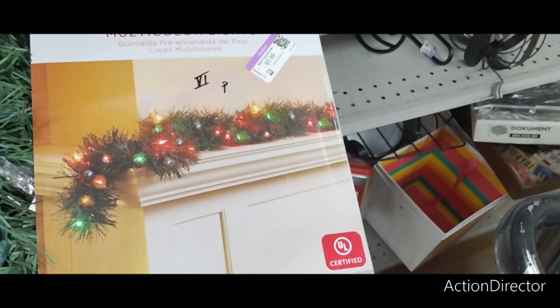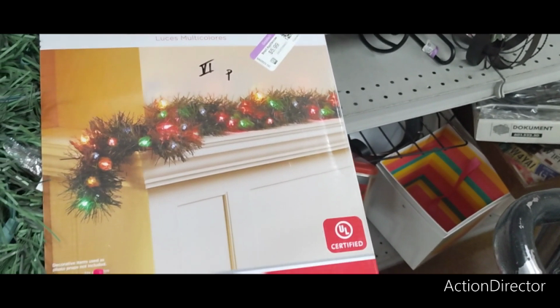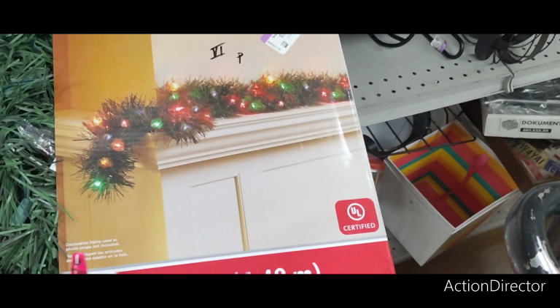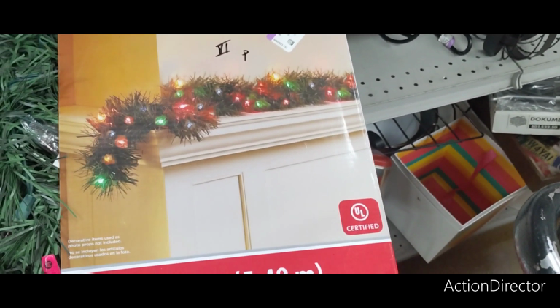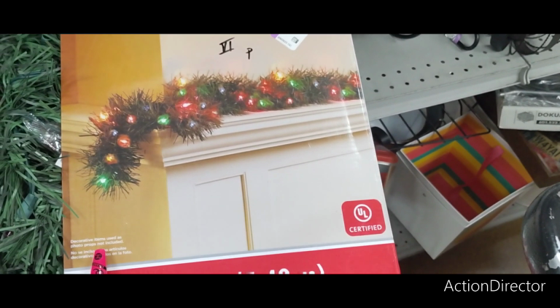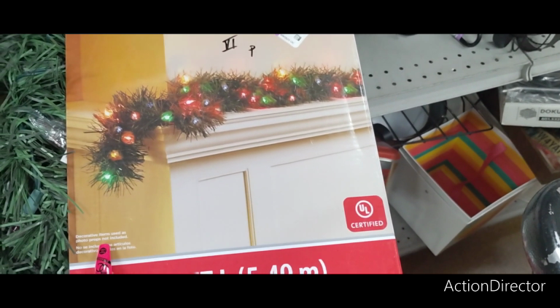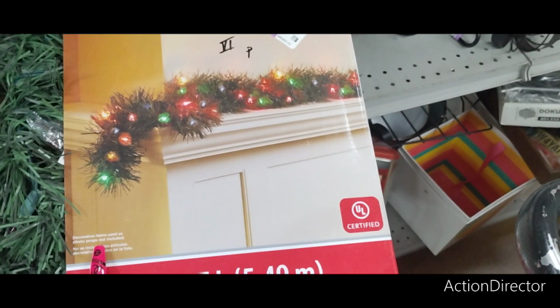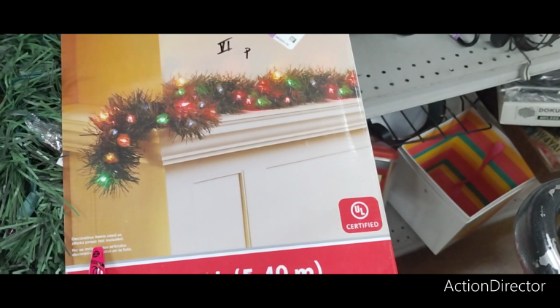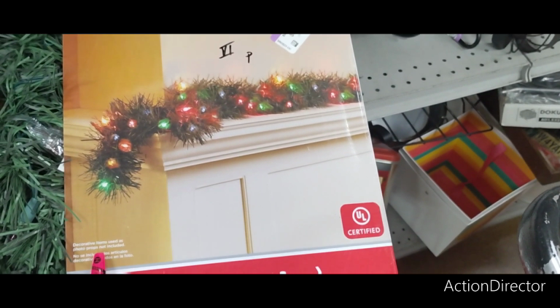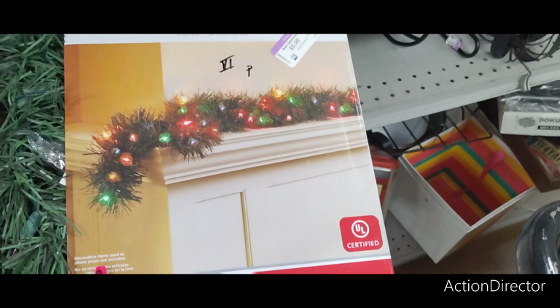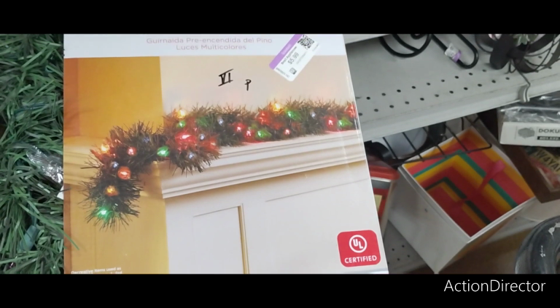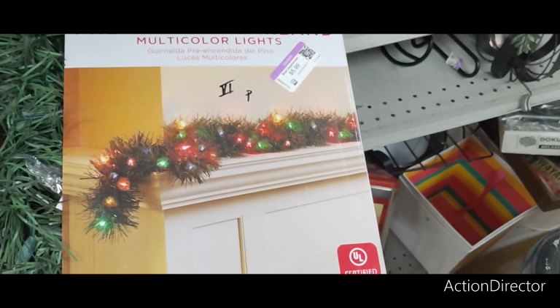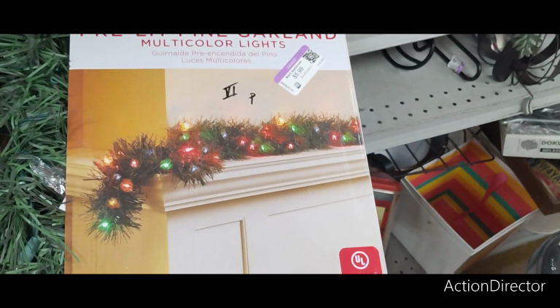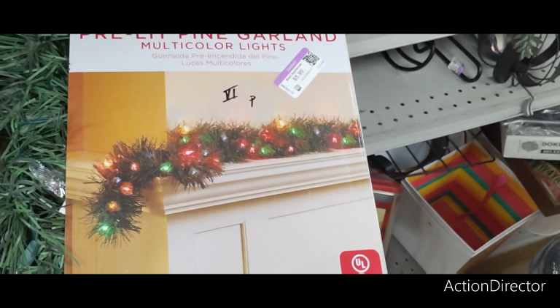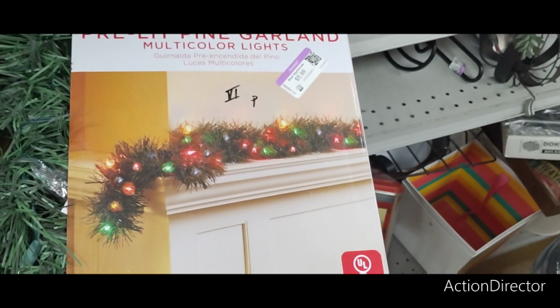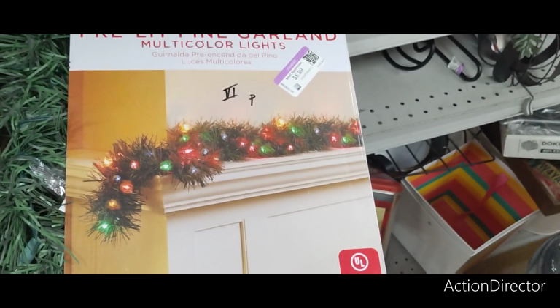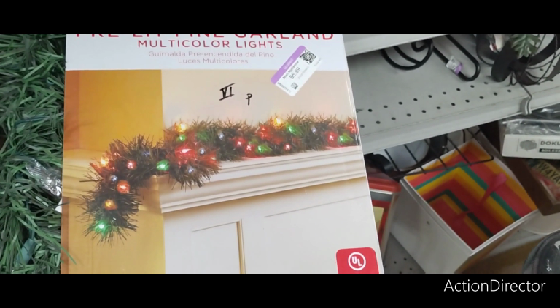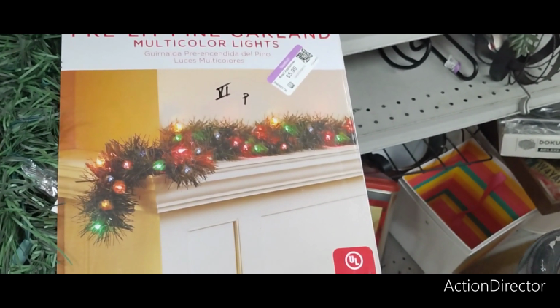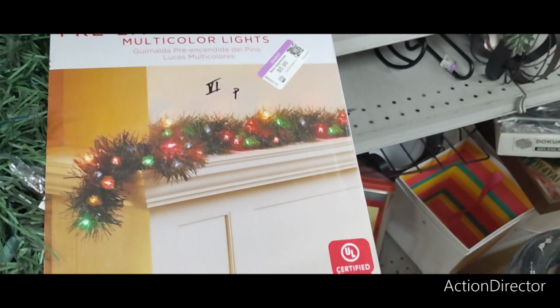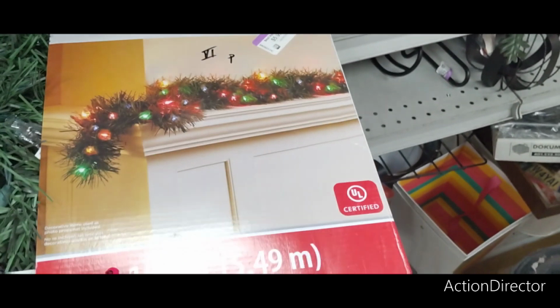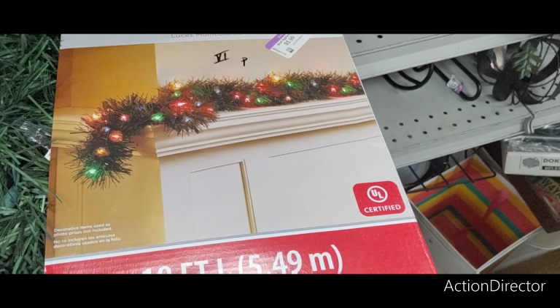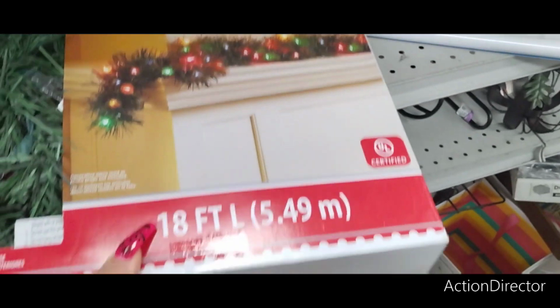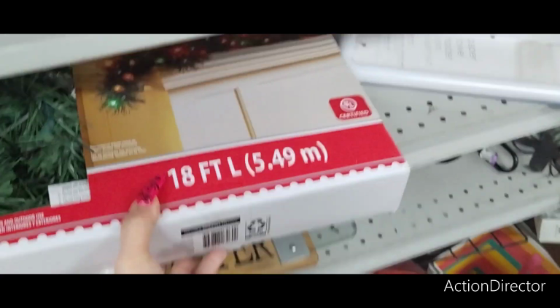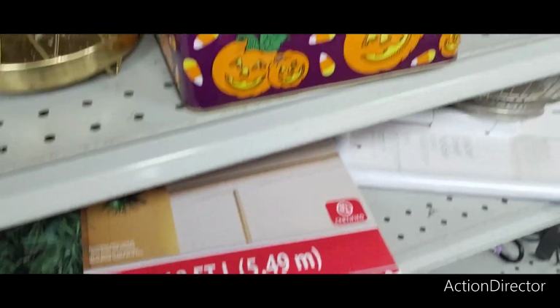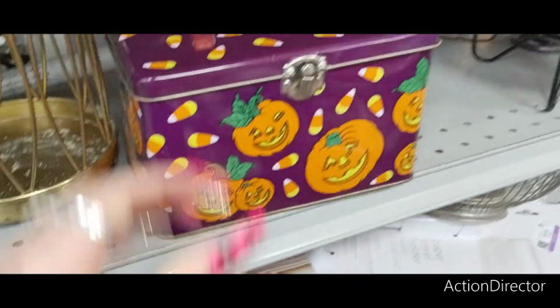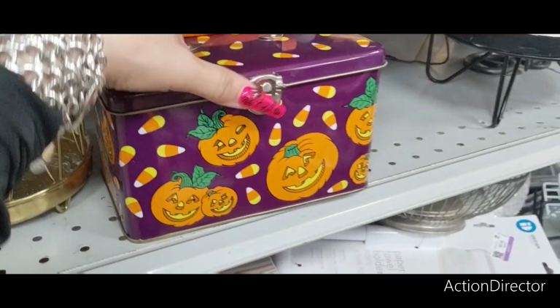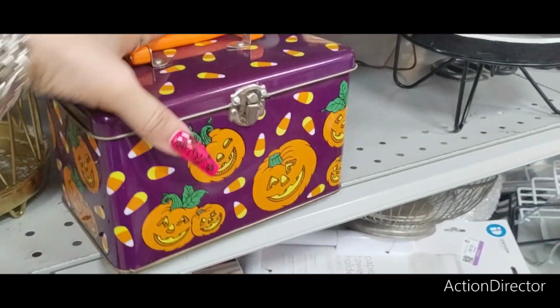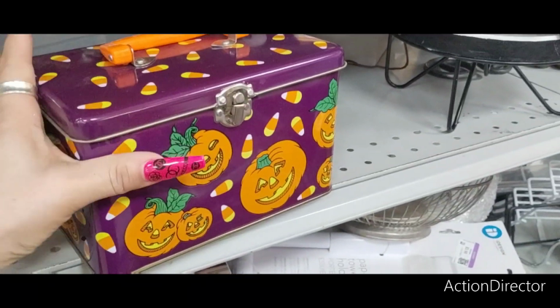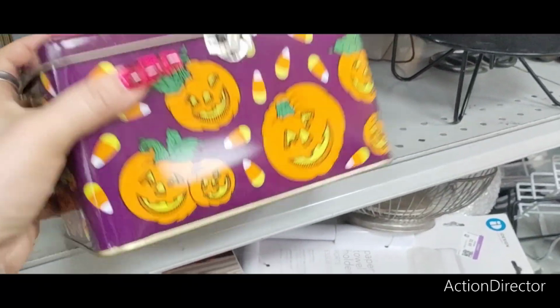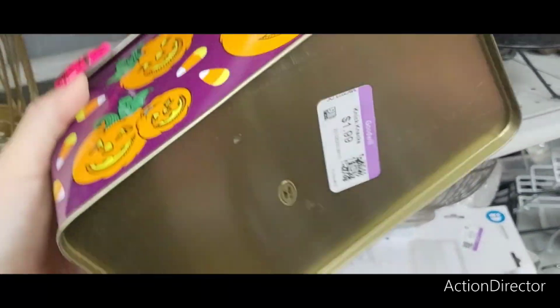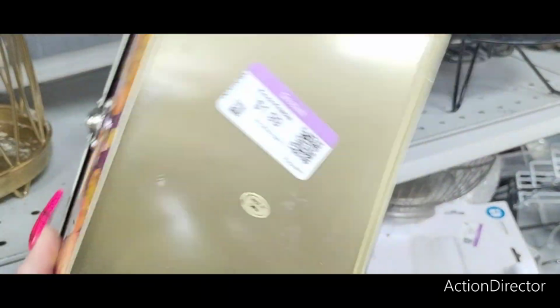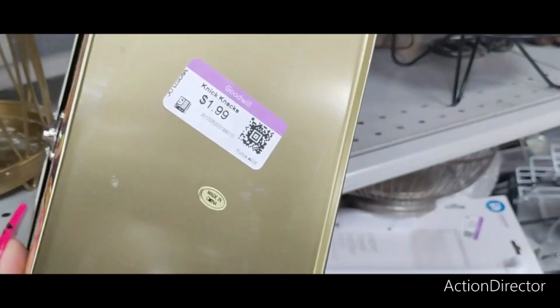This is from Walmart — $12.98 Pre-lit Pine Garland, multicolor. $5.99 — it's a good deal. I don't need it though. I like this — this is vintage. I like this. $1.99.